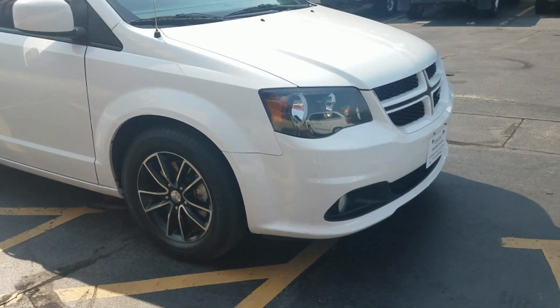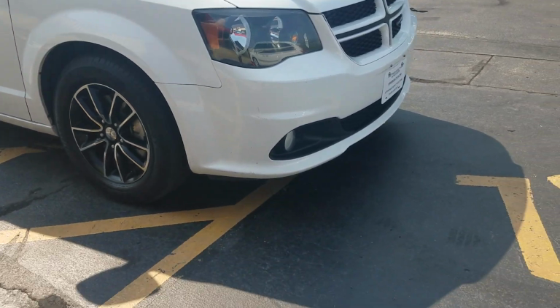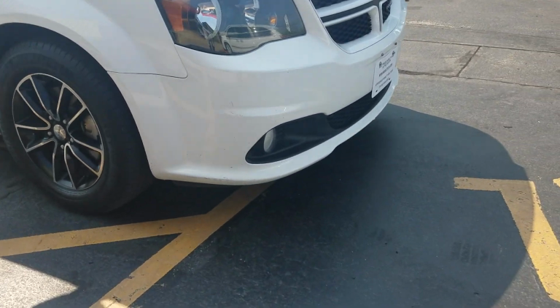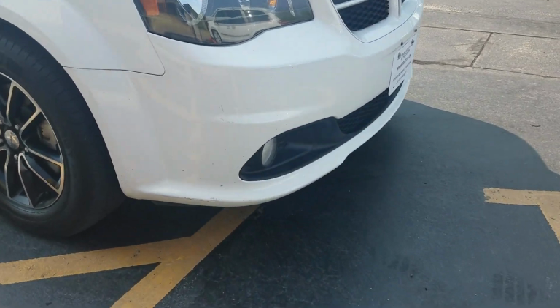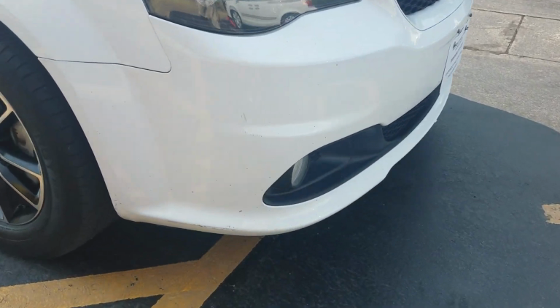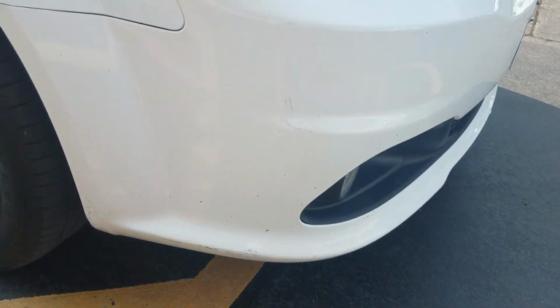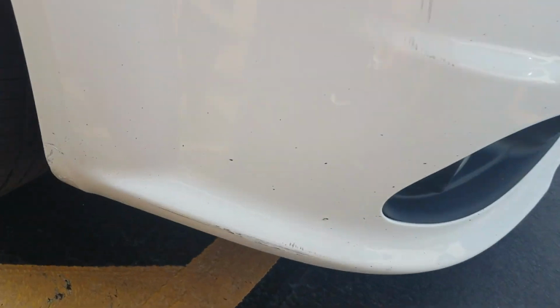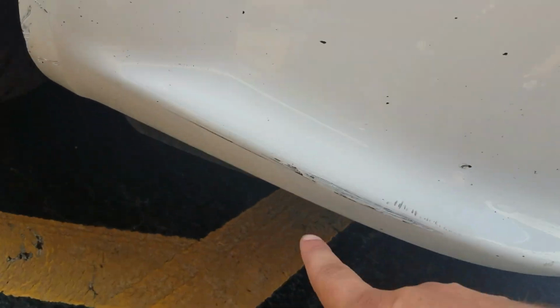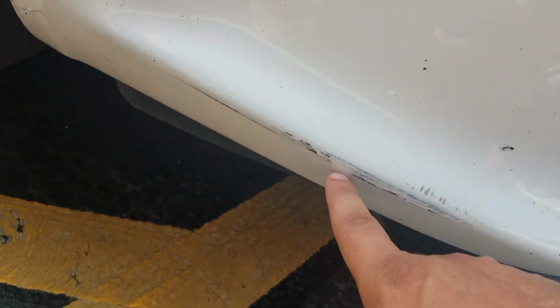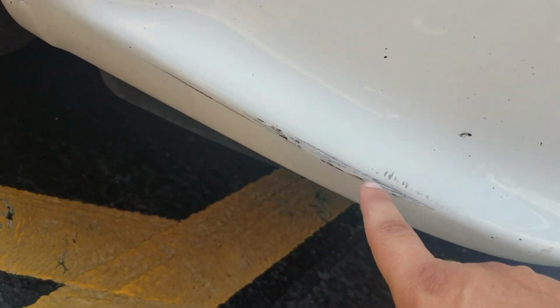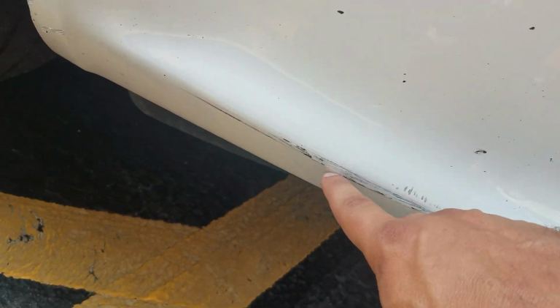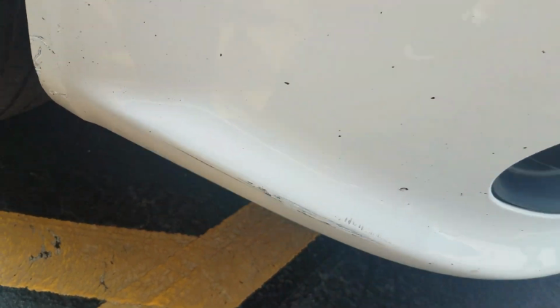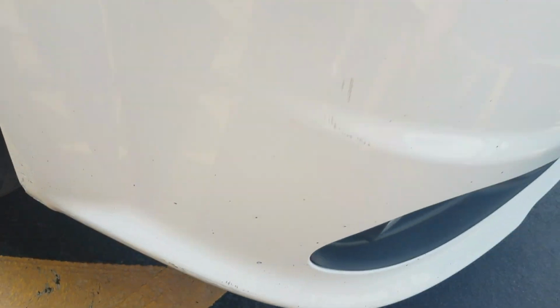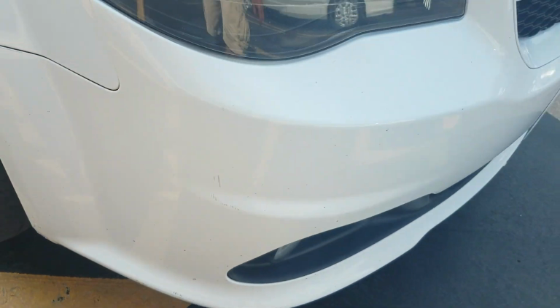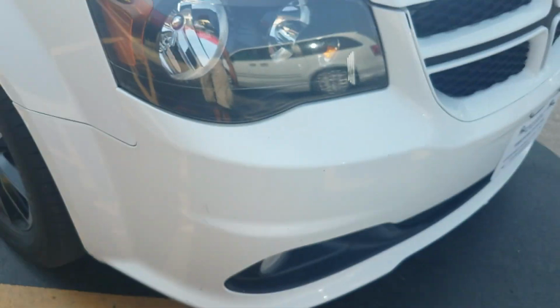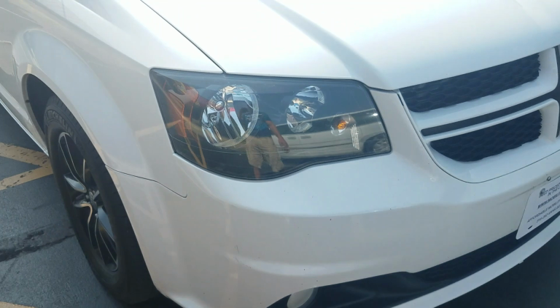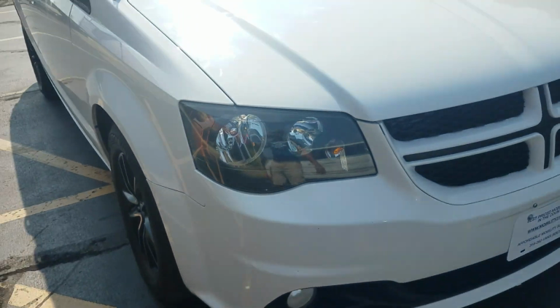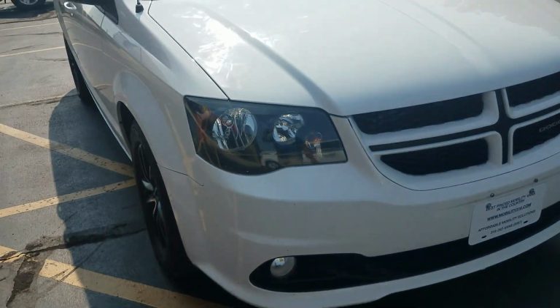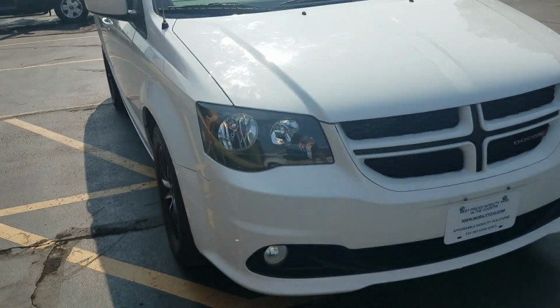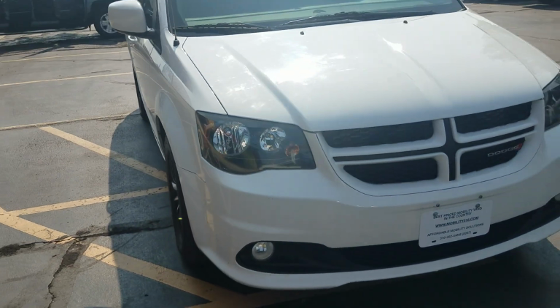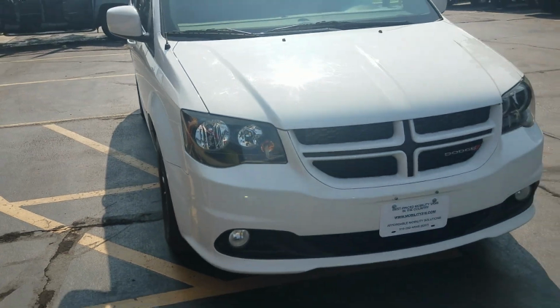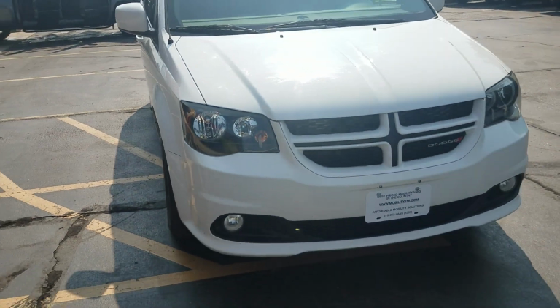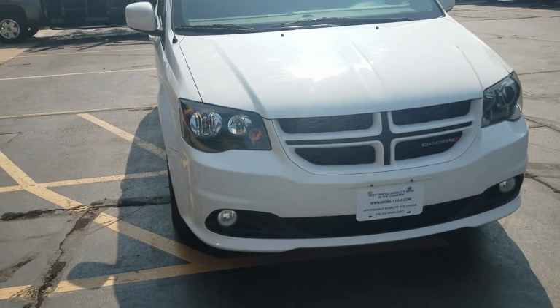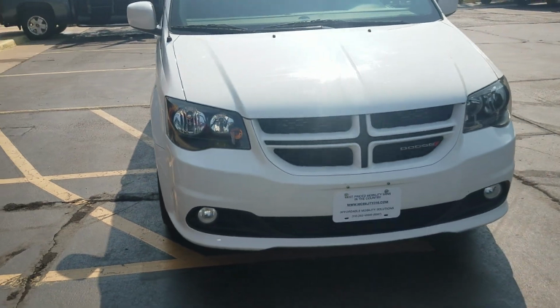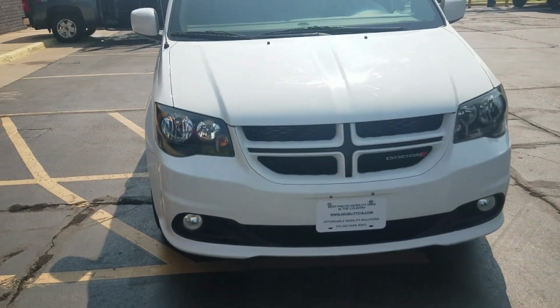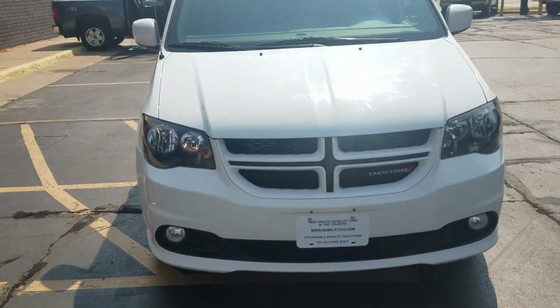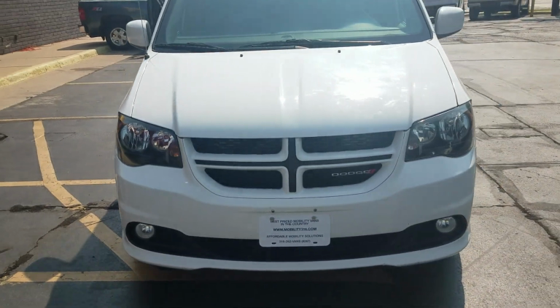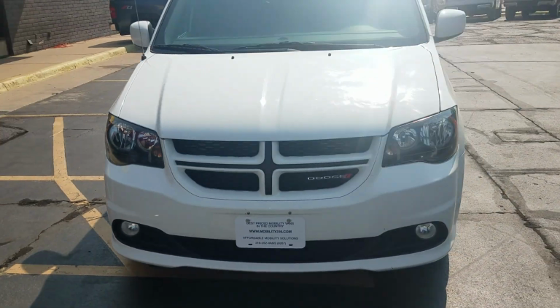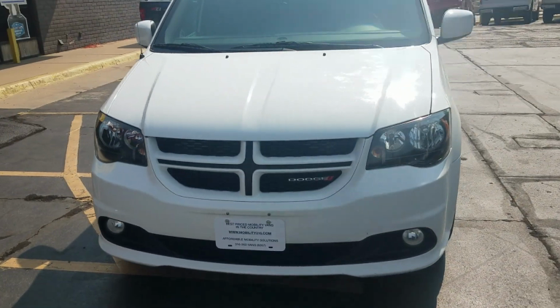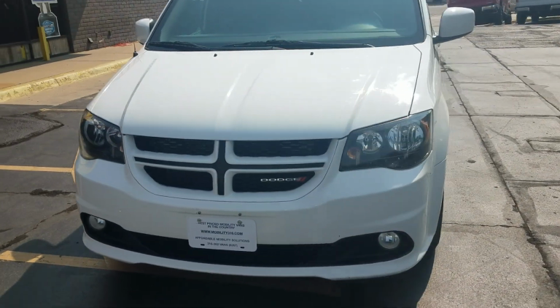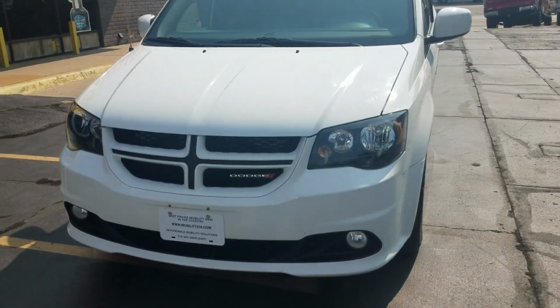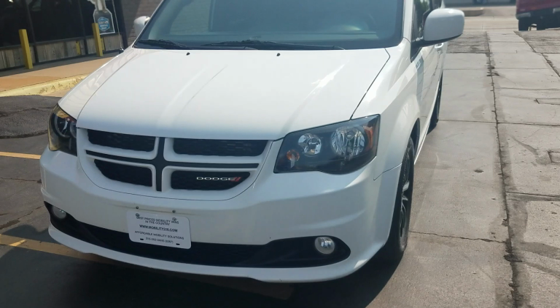A few minor scuffs — looks like someone maybe pulled up on a curb a little too close there. Any vehicle with 86,000 miles on it is going to have a few little nicks and scratches. If you're looking for perfection, you need a brand new van.